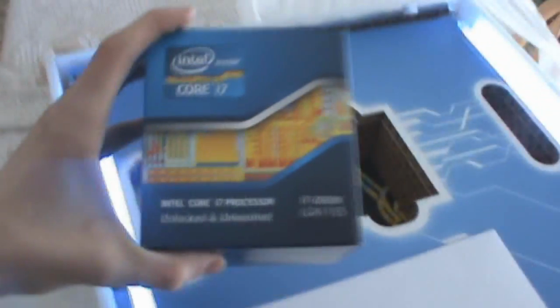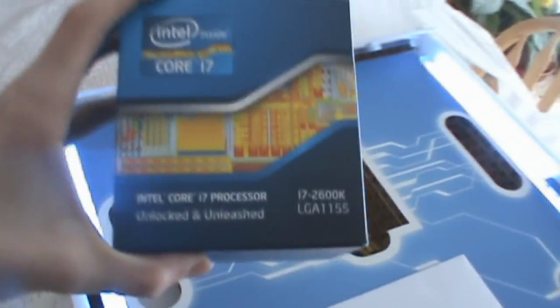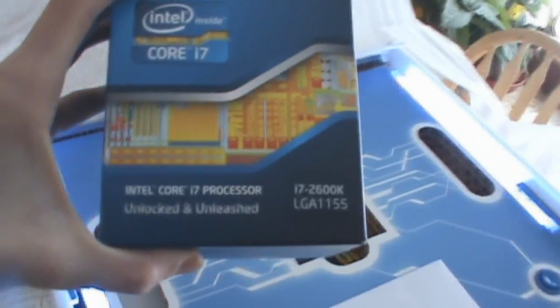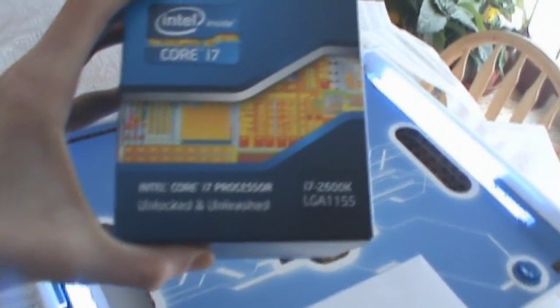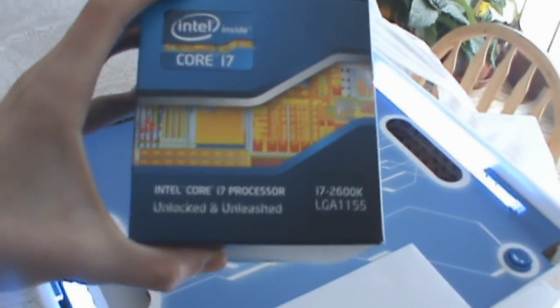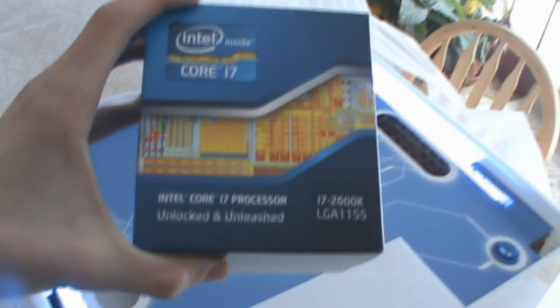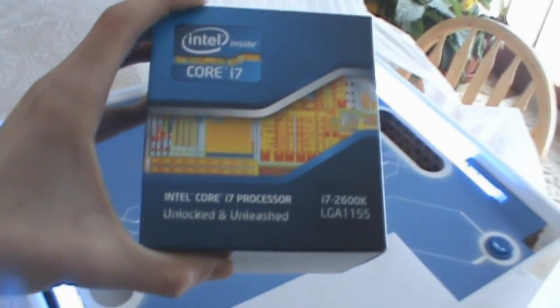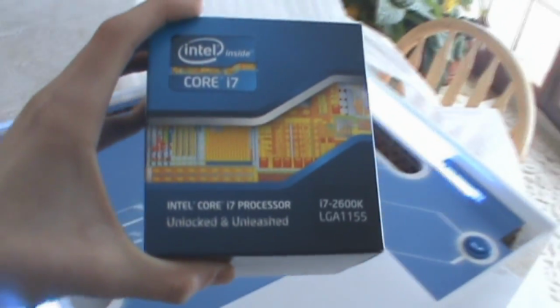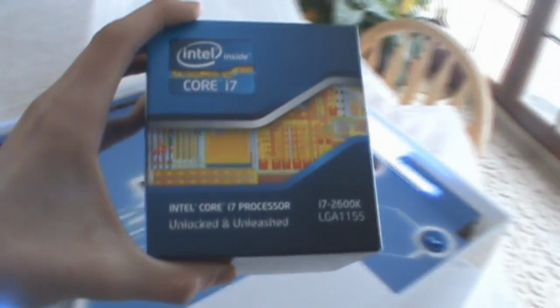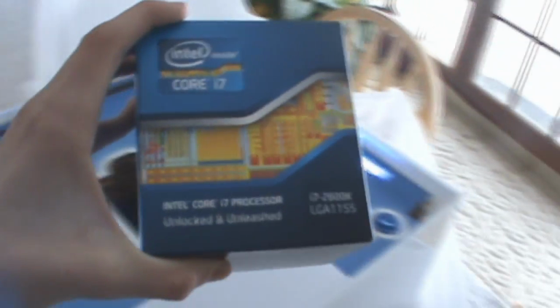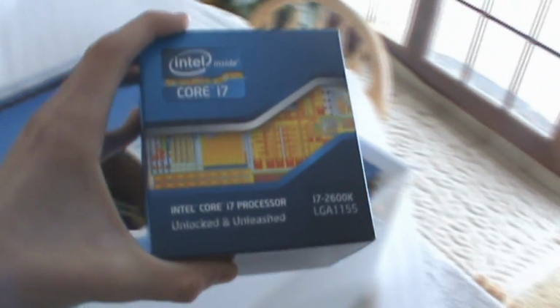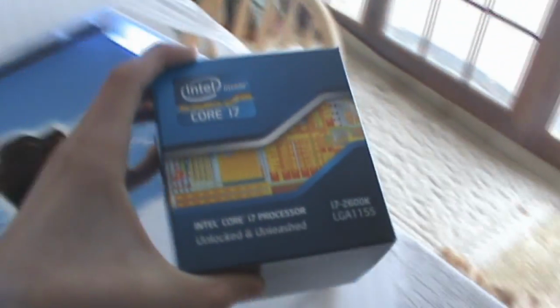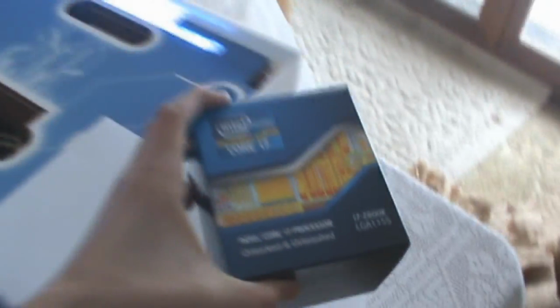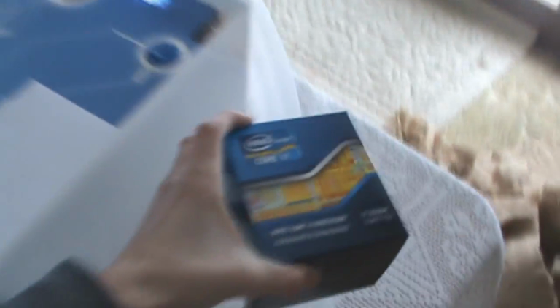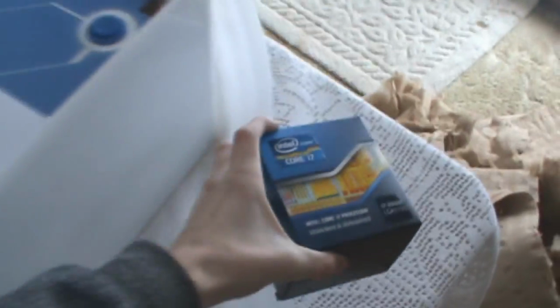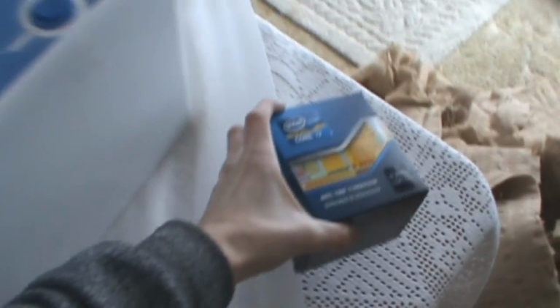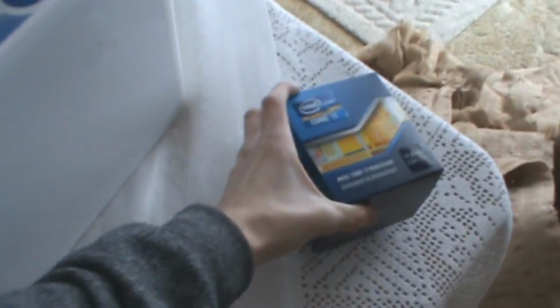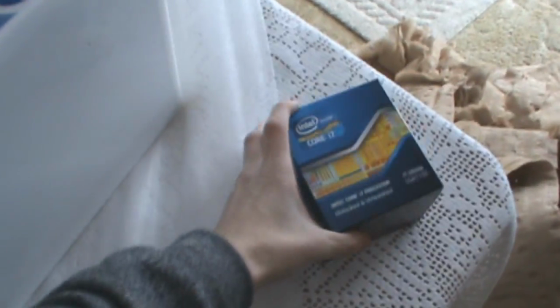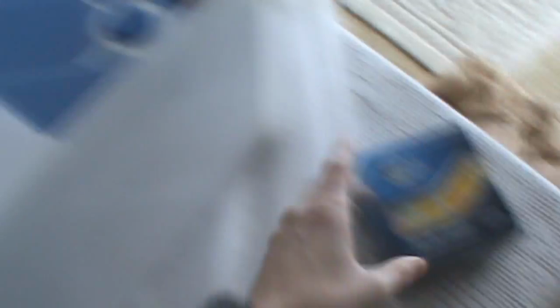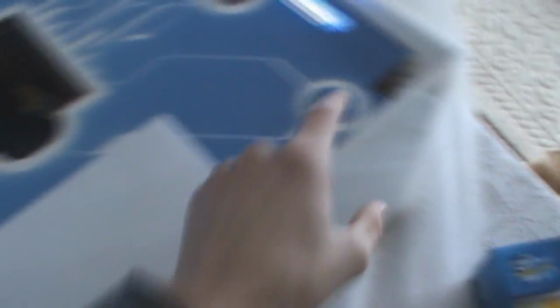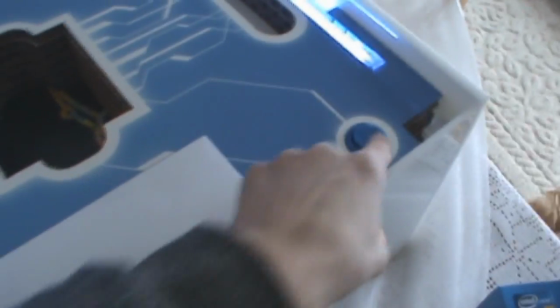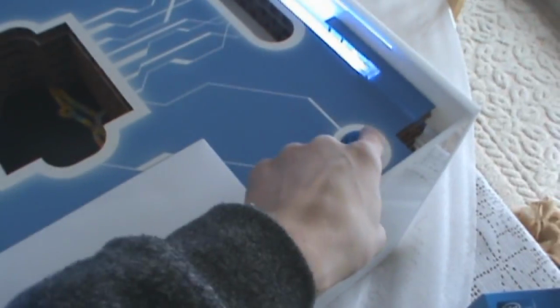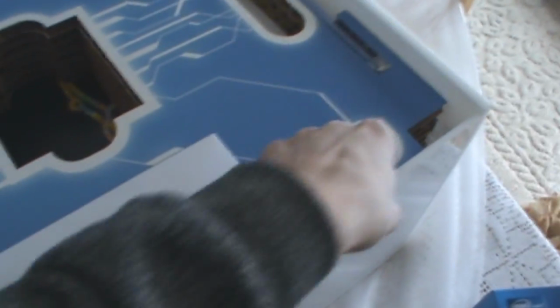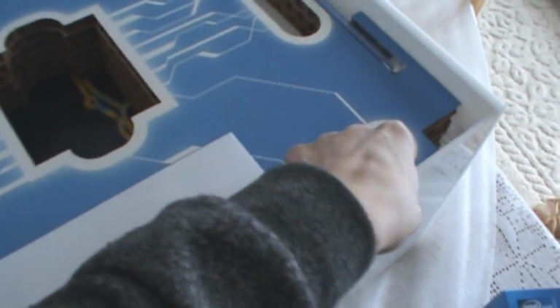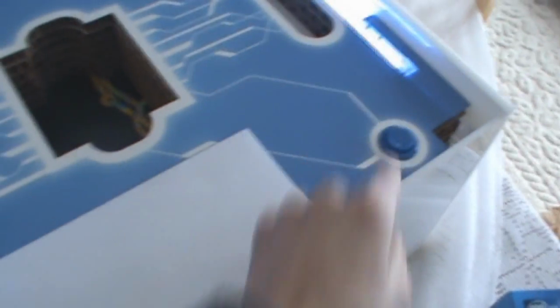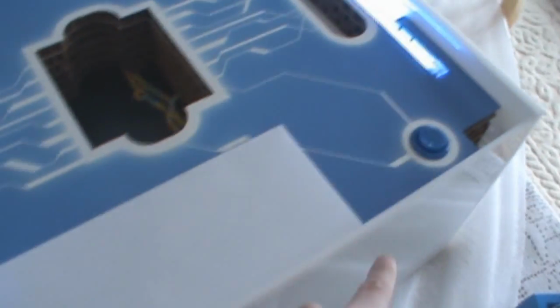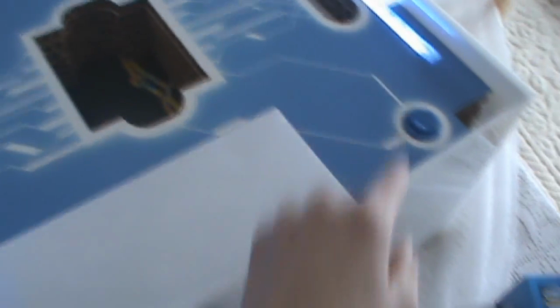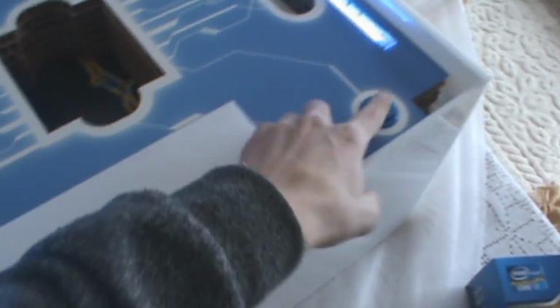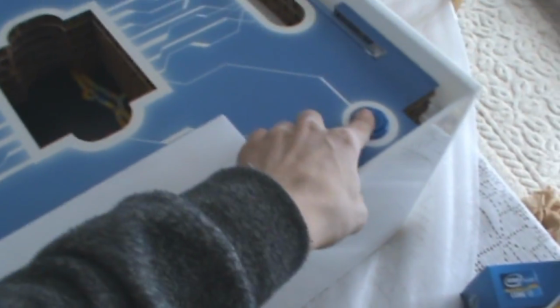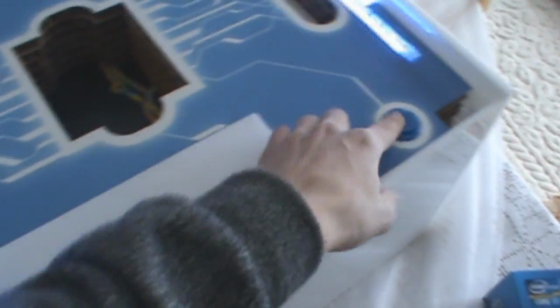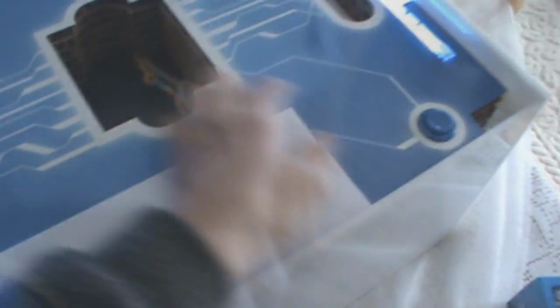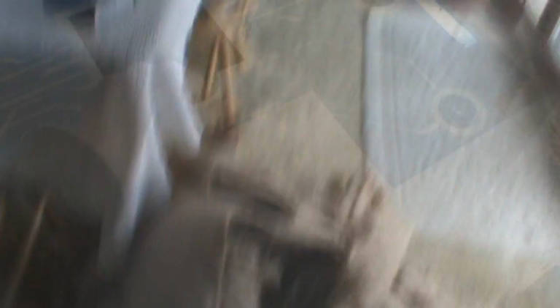i7 2600K. It's got a button — let's press it. Oh, that's what turns the lights on and off.